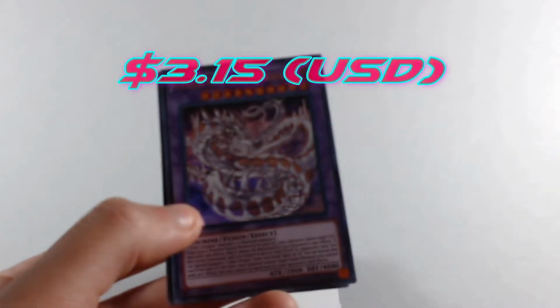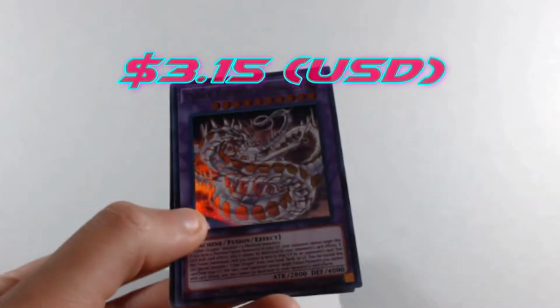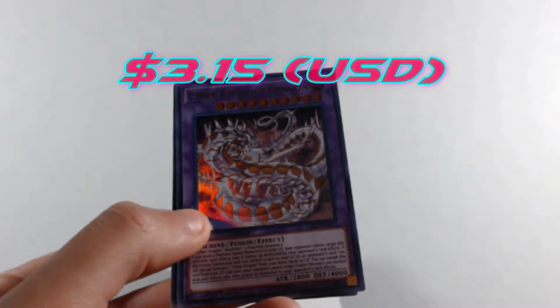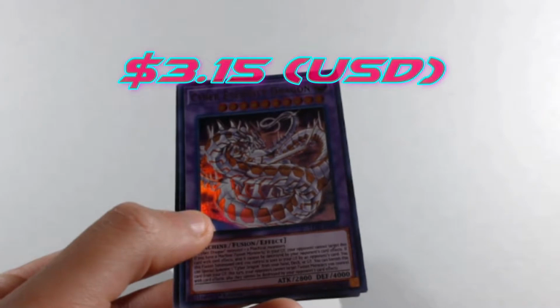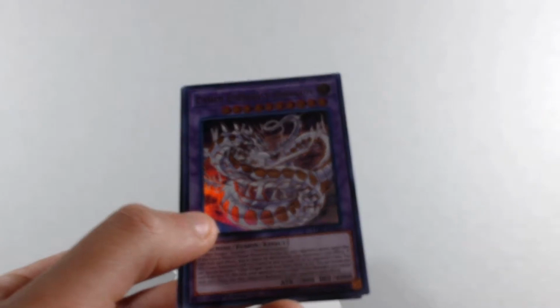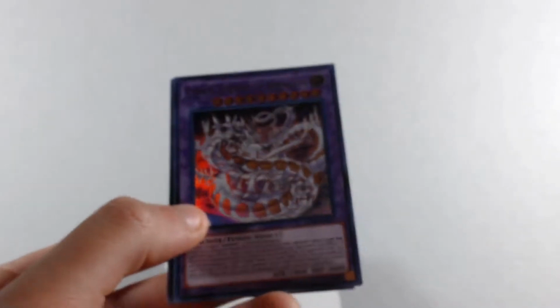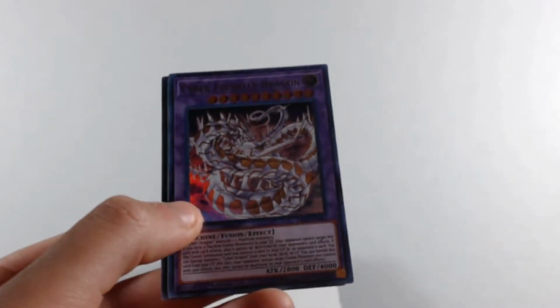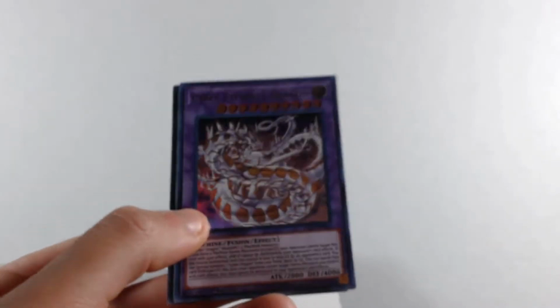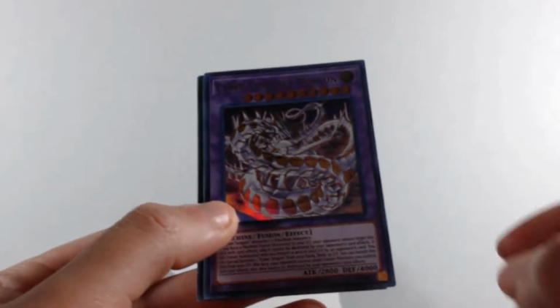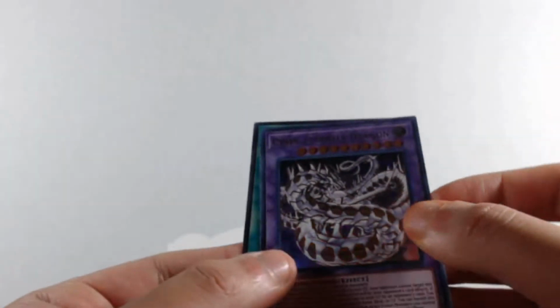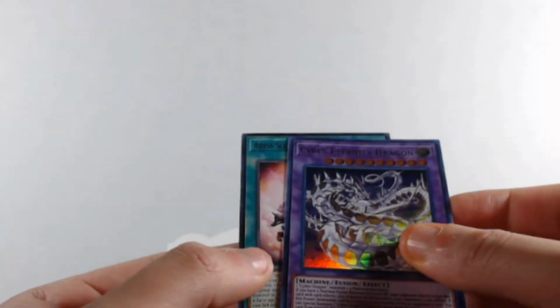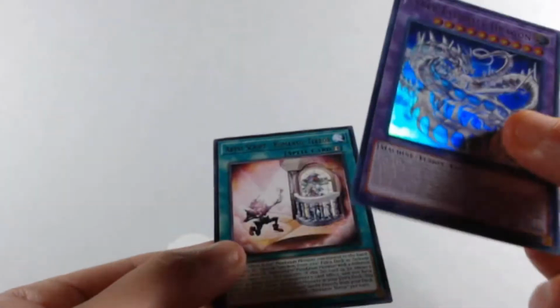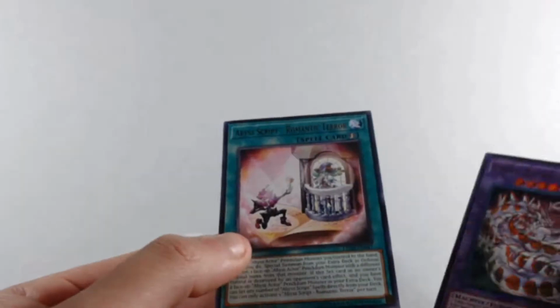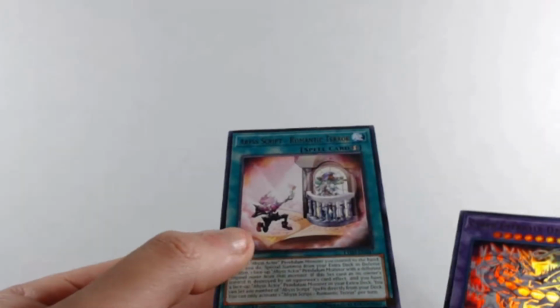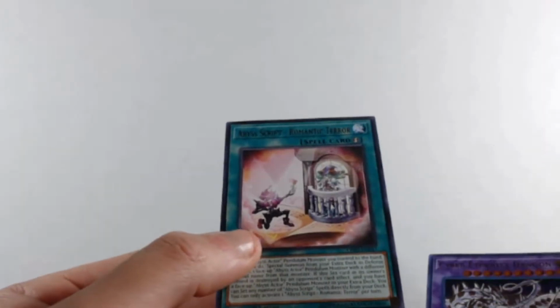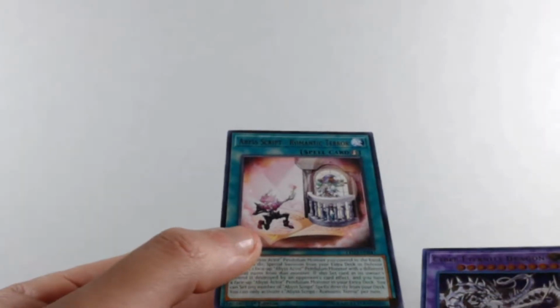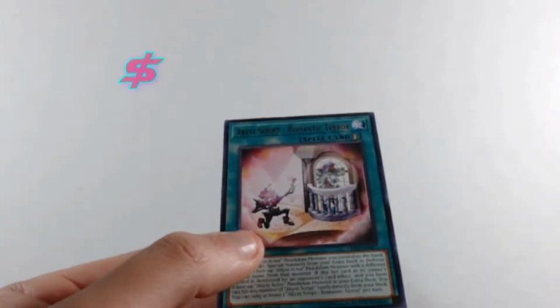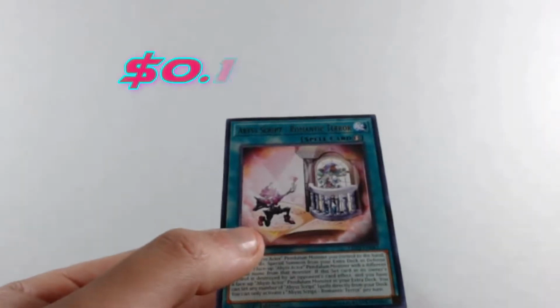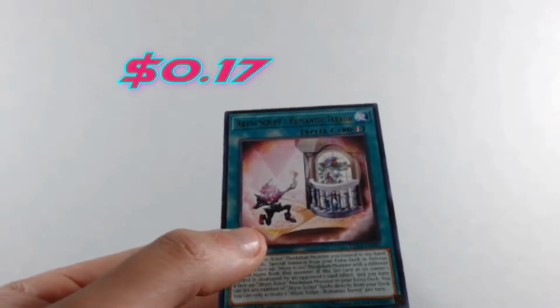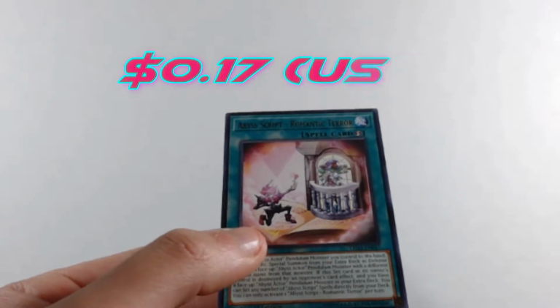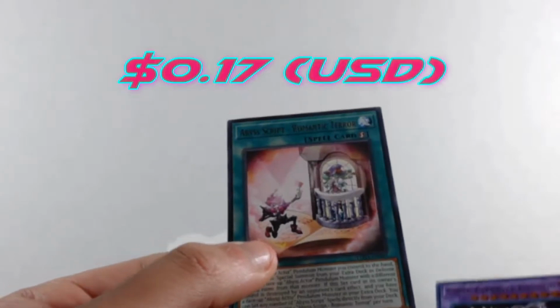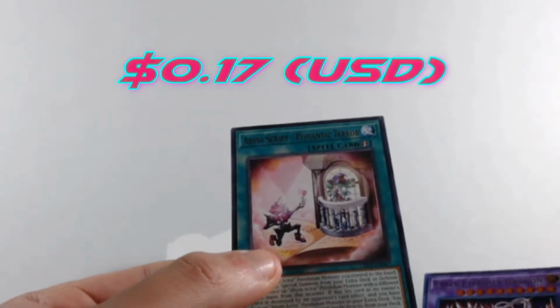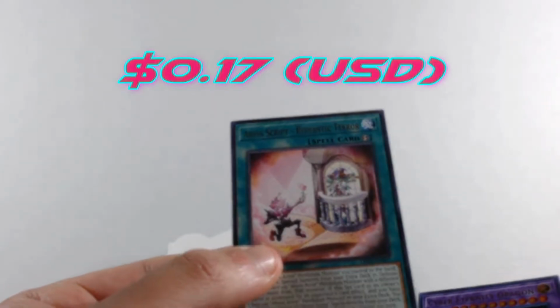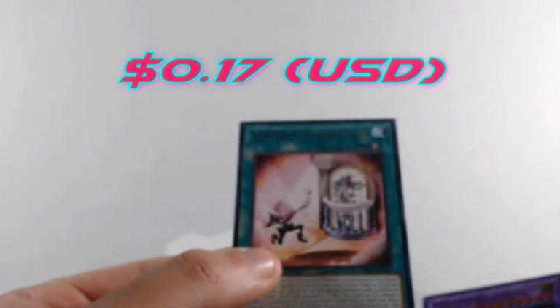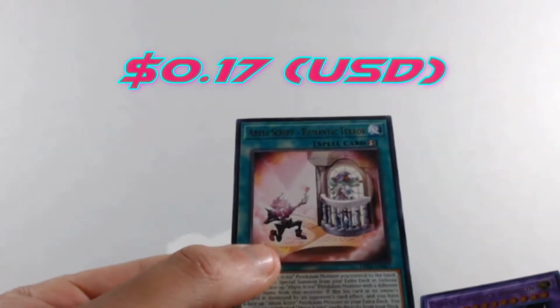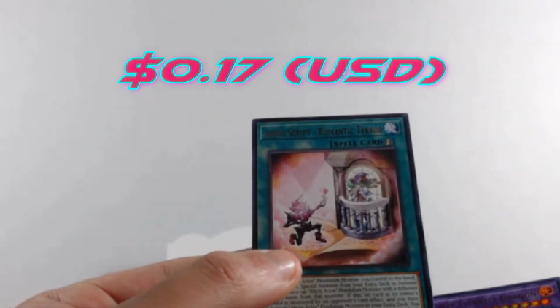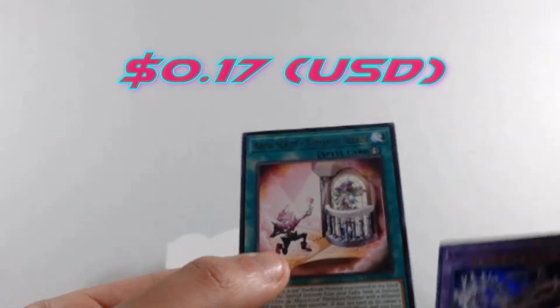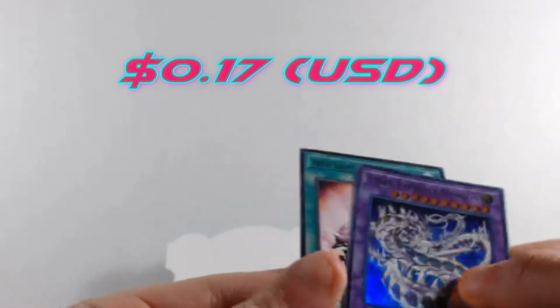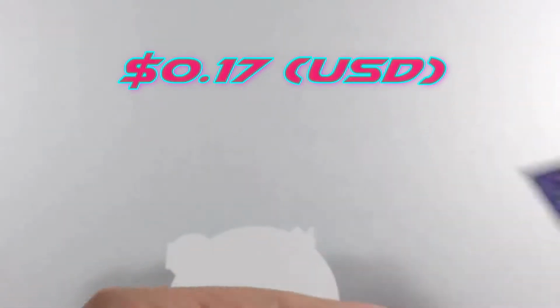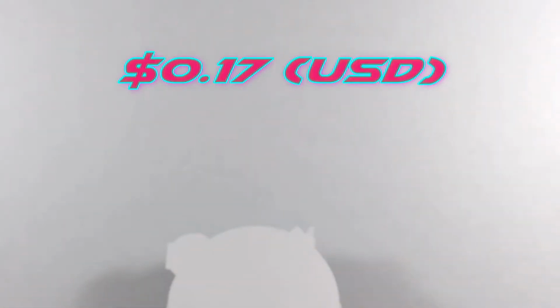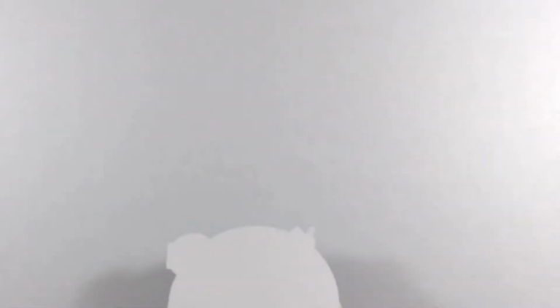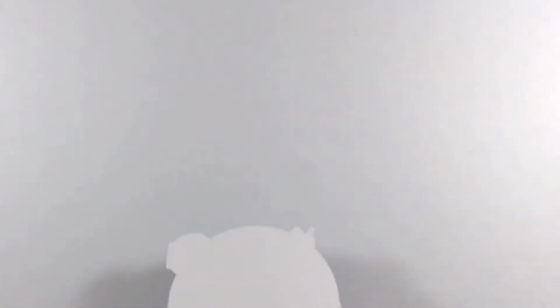Good-looking card — we got this one before. Then we get an Abyss Script - Romantic Terror. Alright, good stuff.